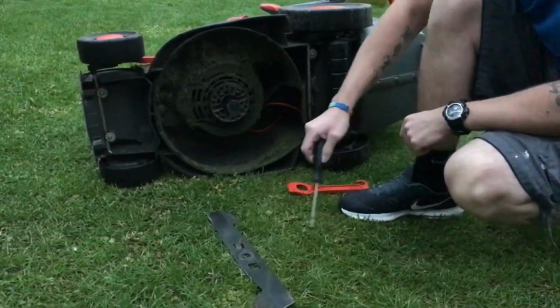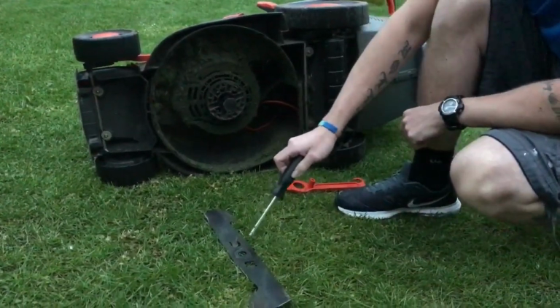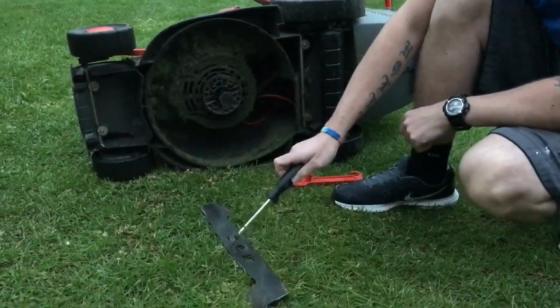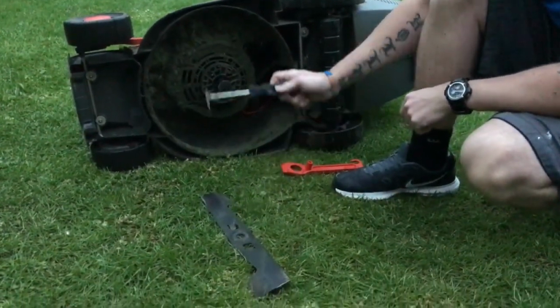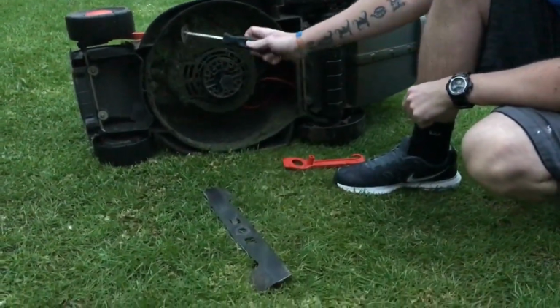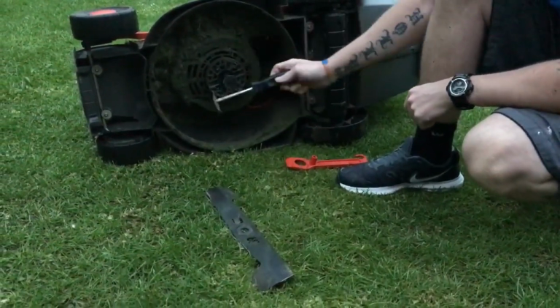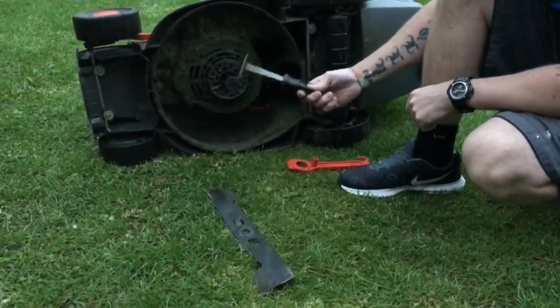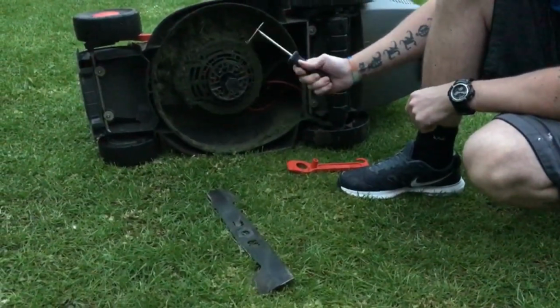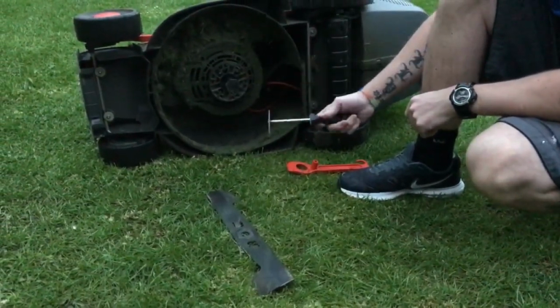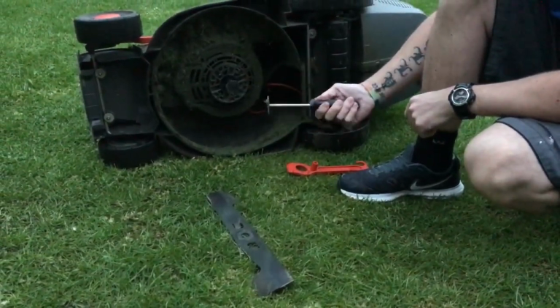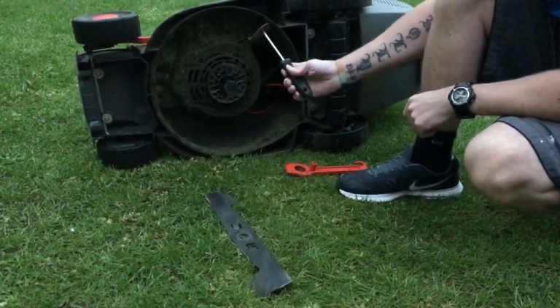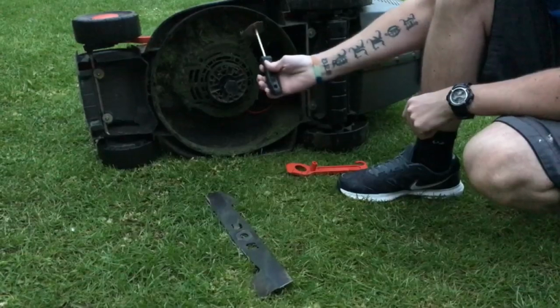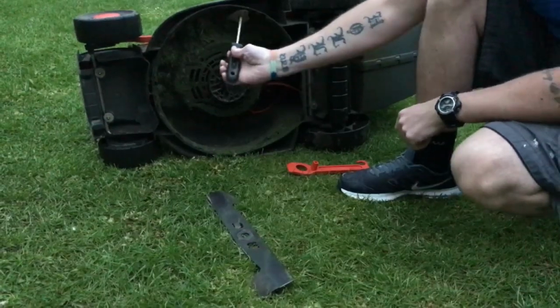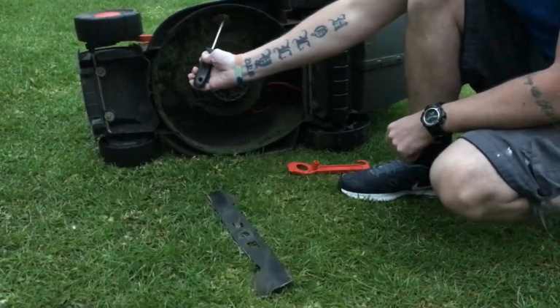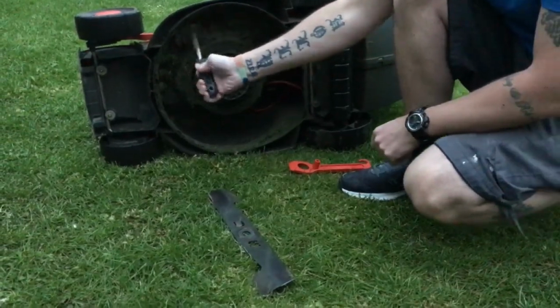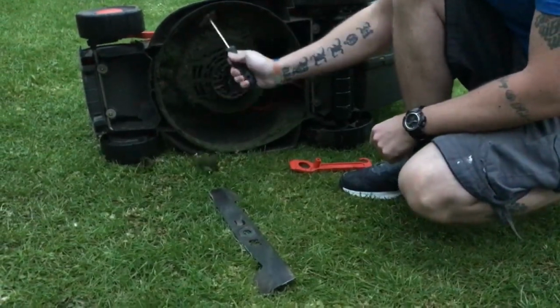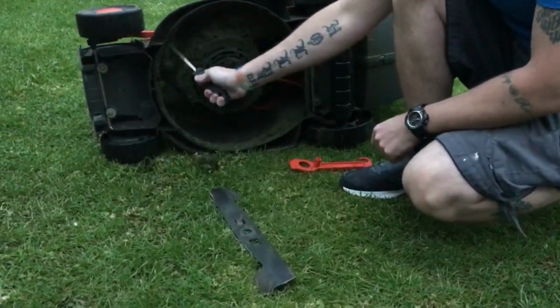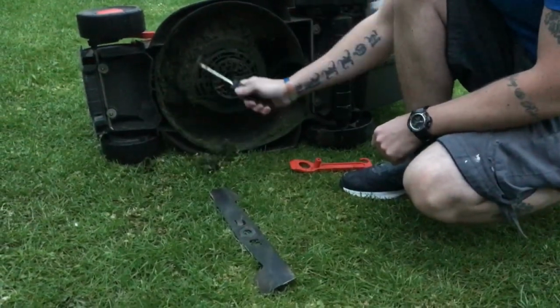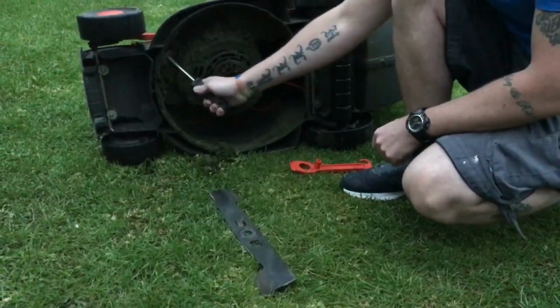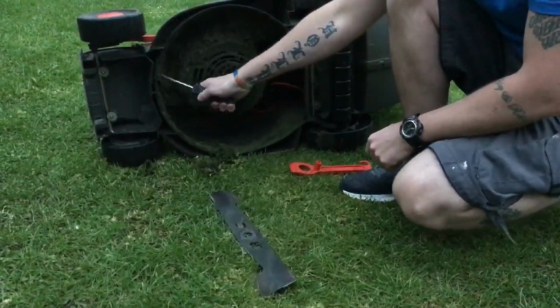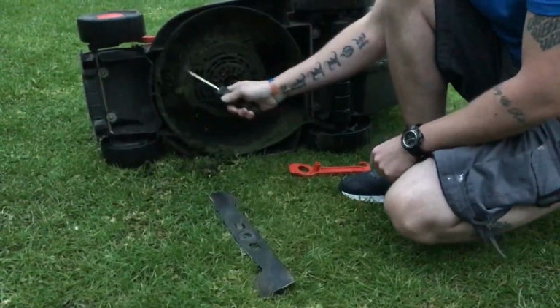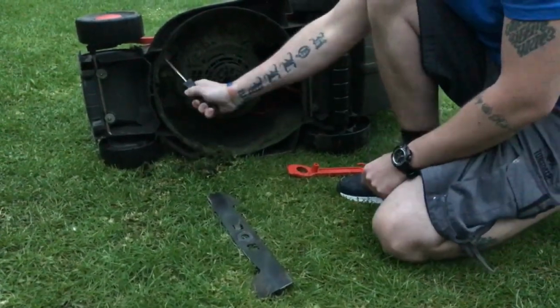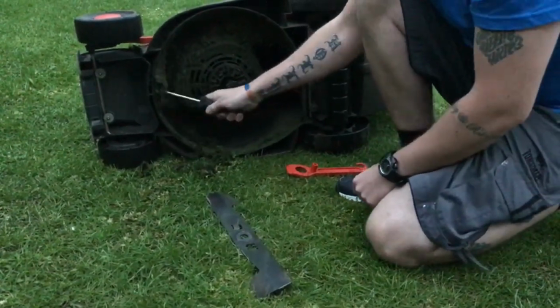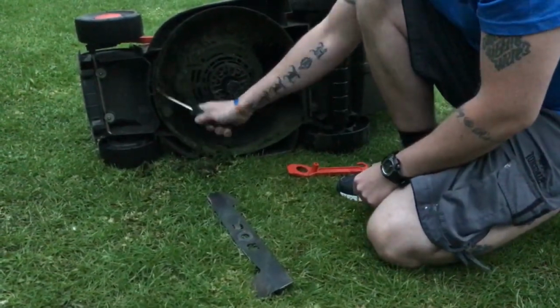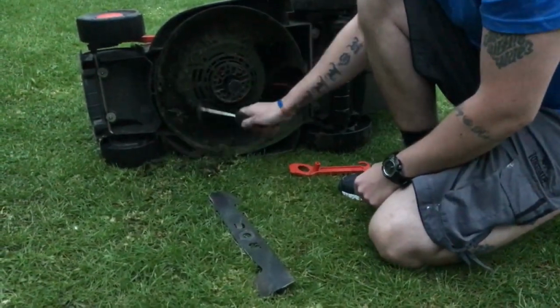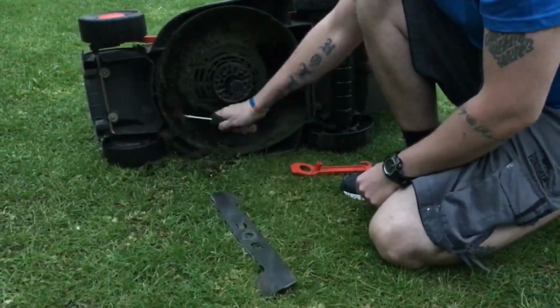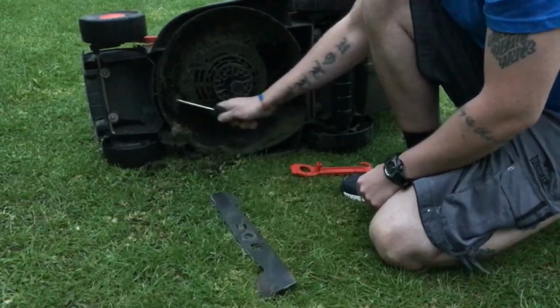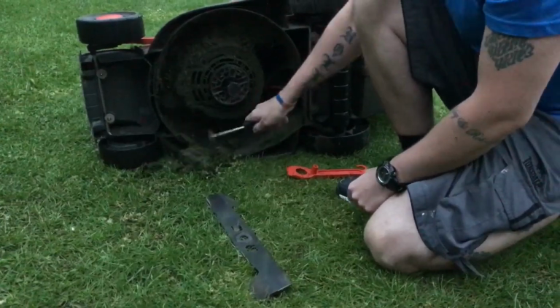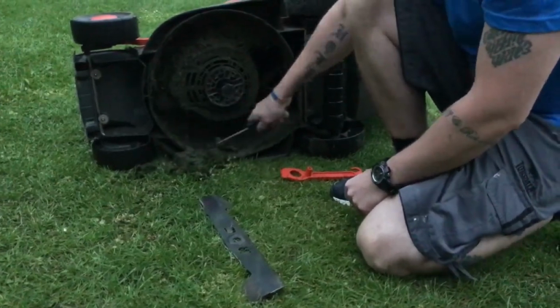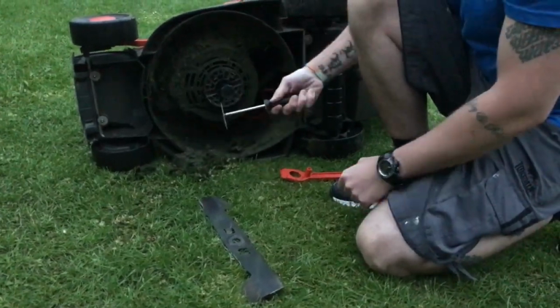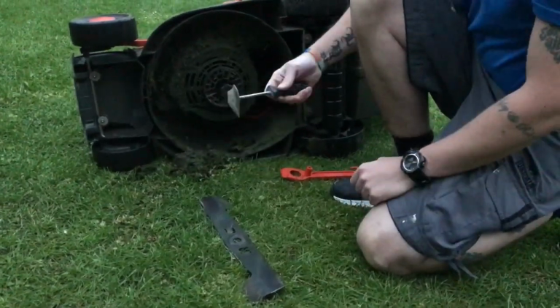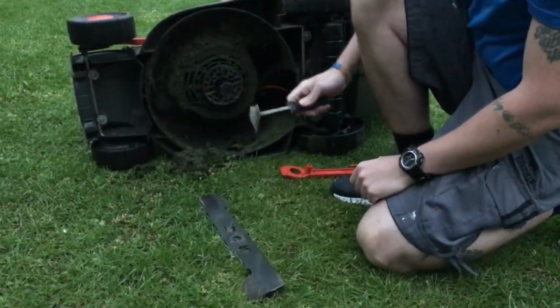And while your blade's off, you can get access. It's a good idea to scrape all the muck off — but I won't show you that.